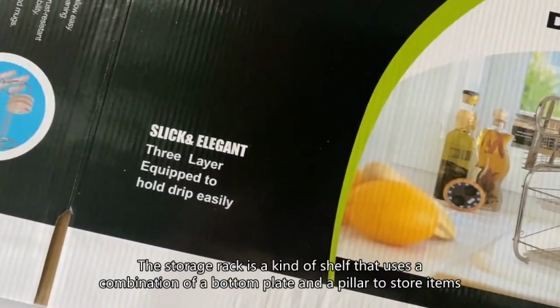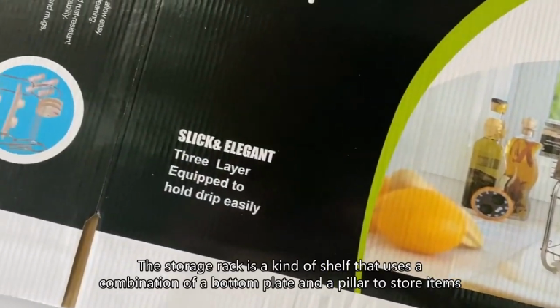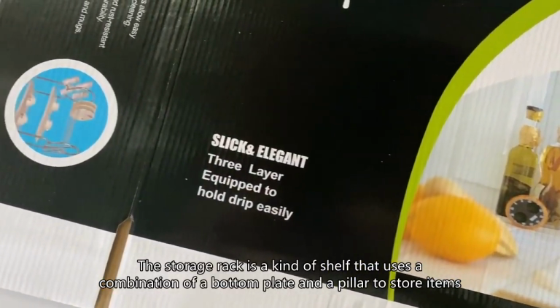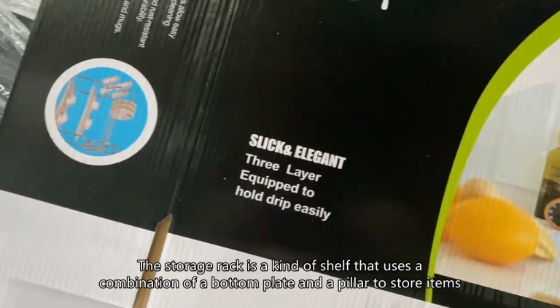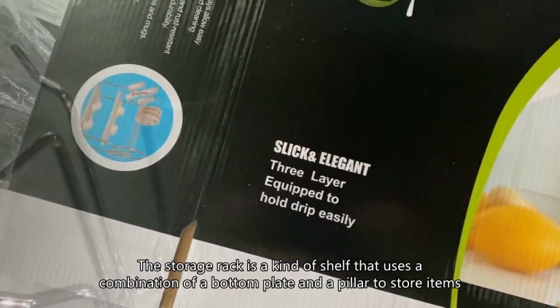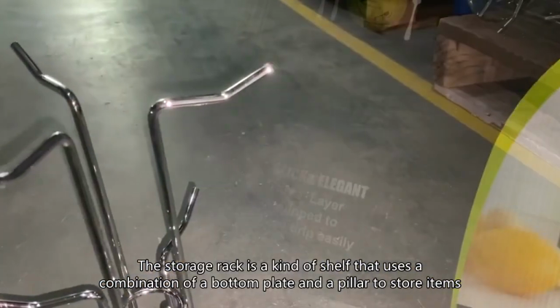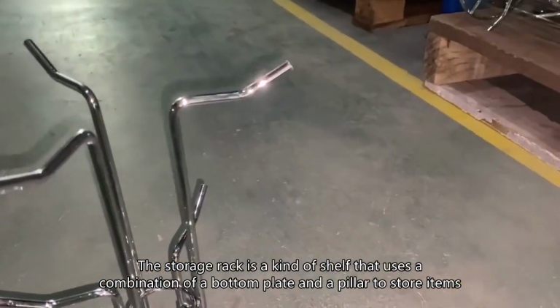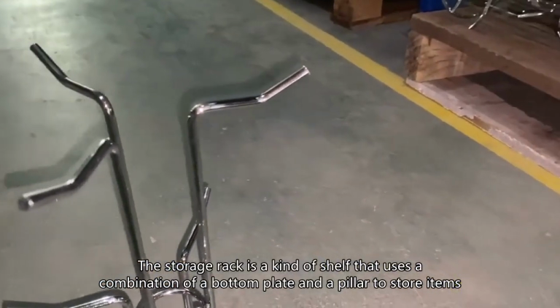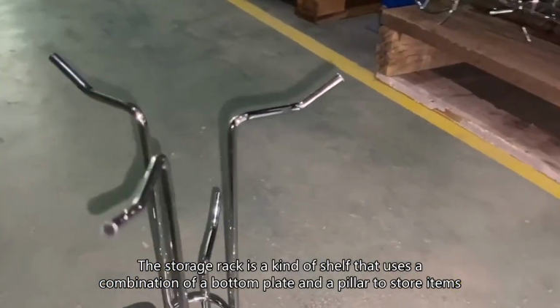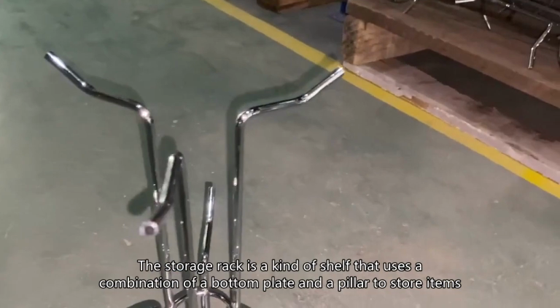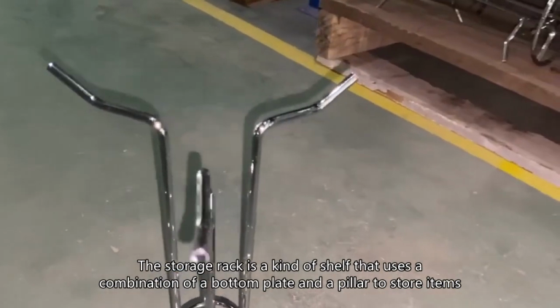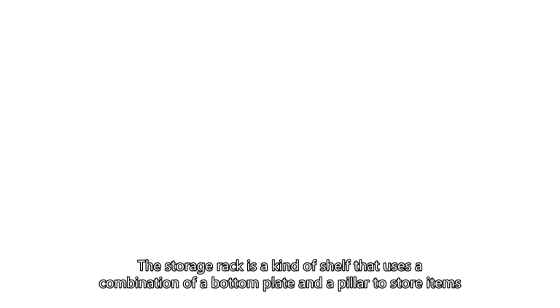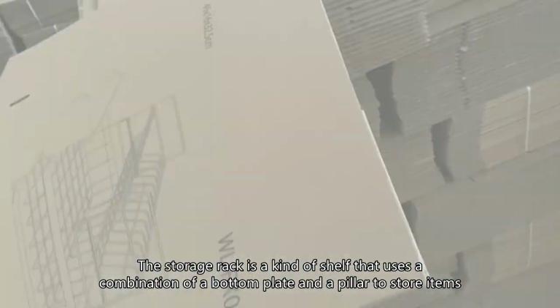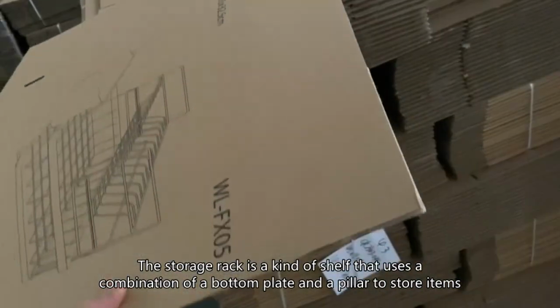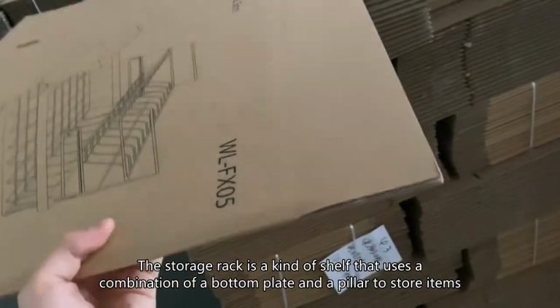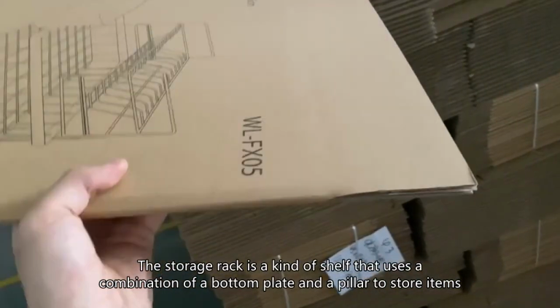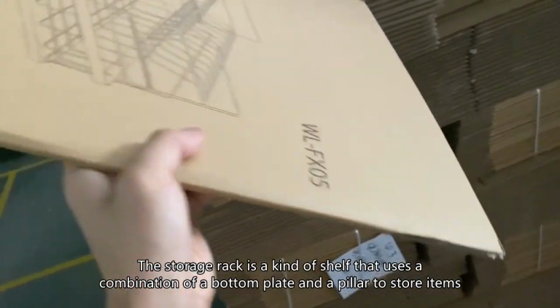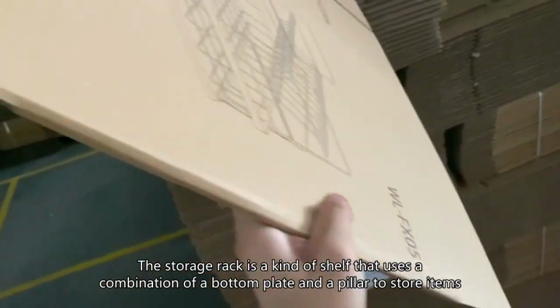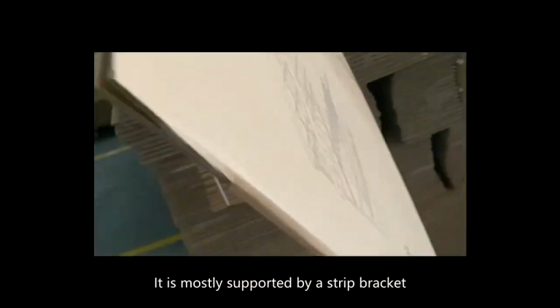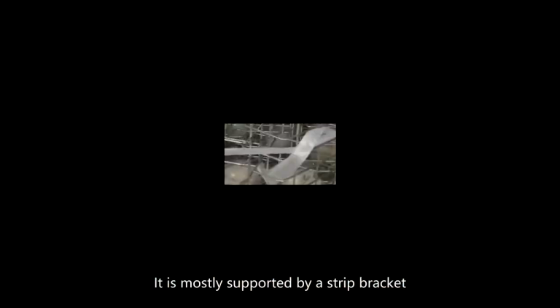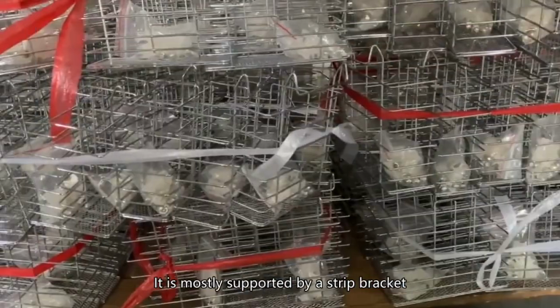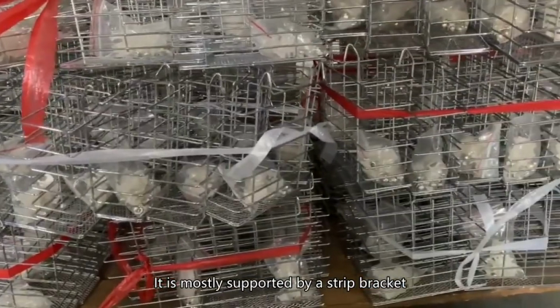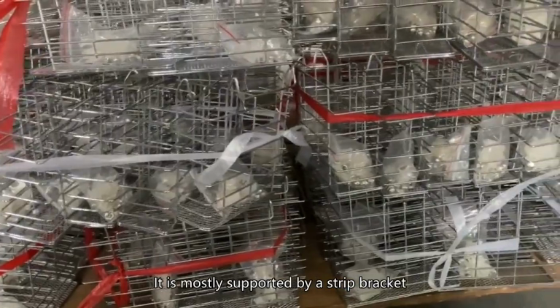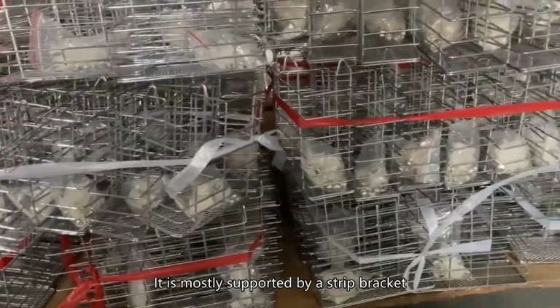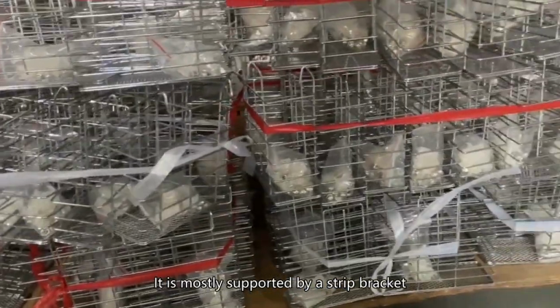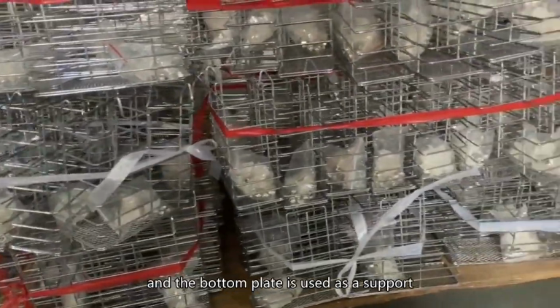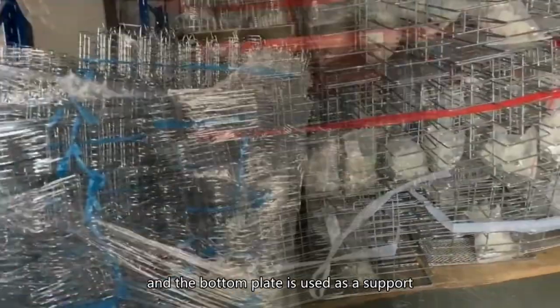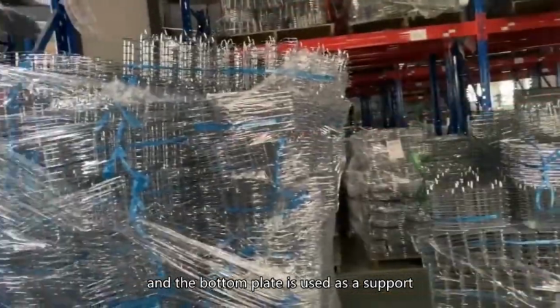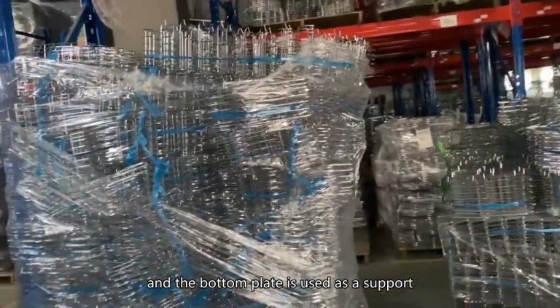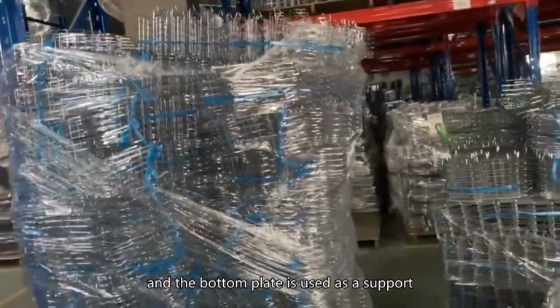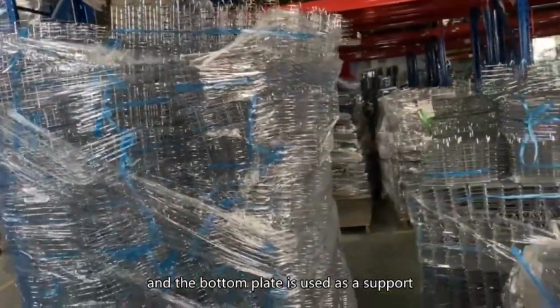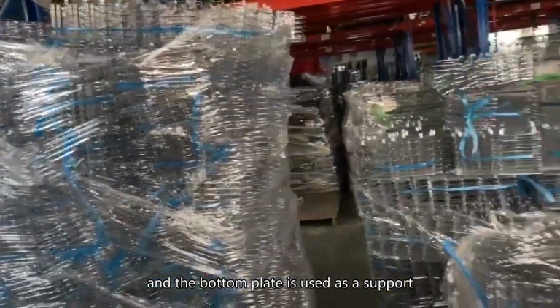The storage rack is a kind of shelf that uses a combination of a bottom plate and a pillar to store items. It is mostly supported by a strip bracket, and the bottom plate is used as a support.